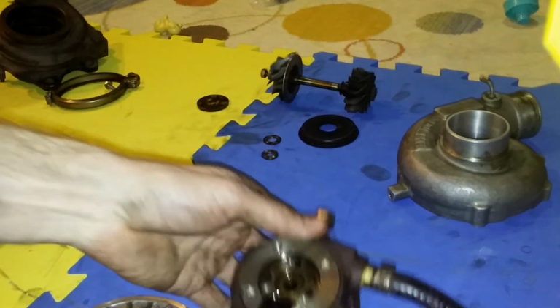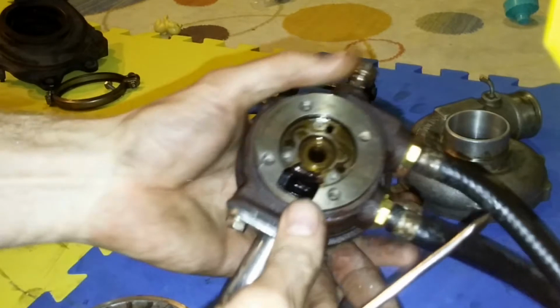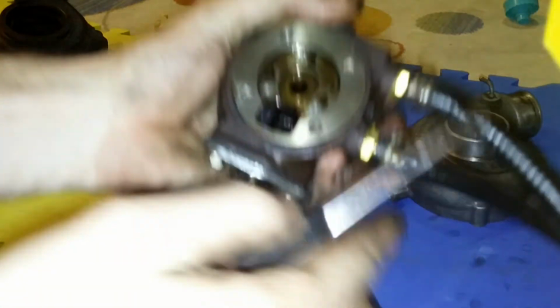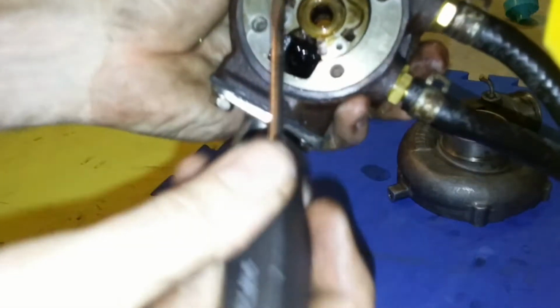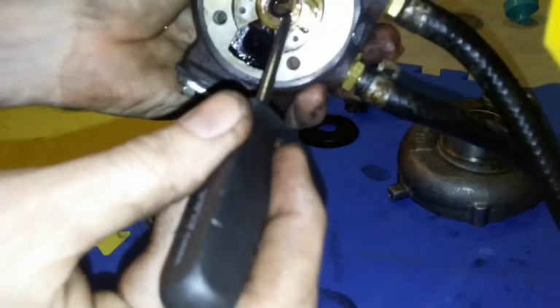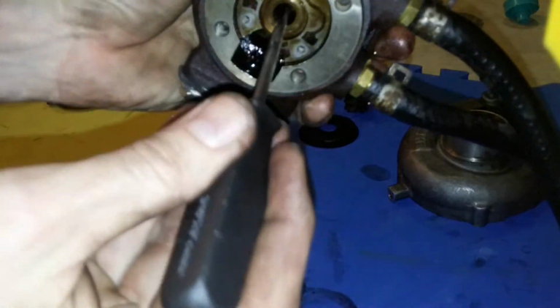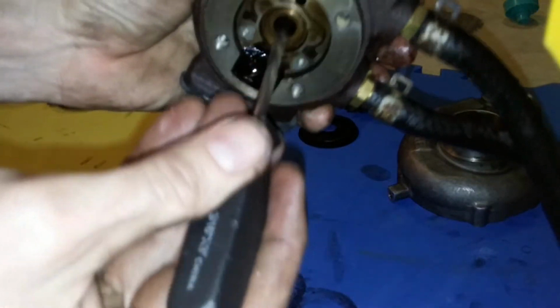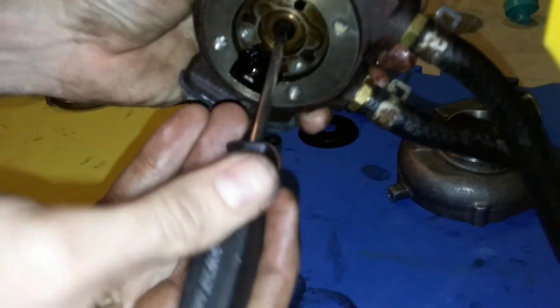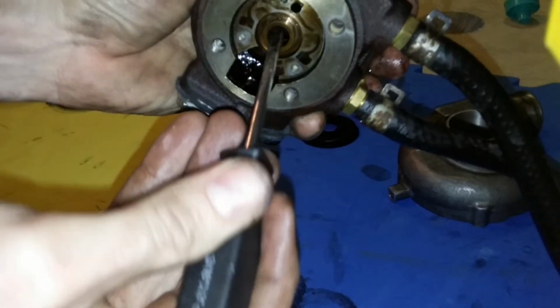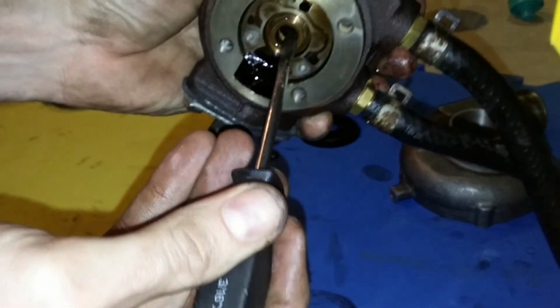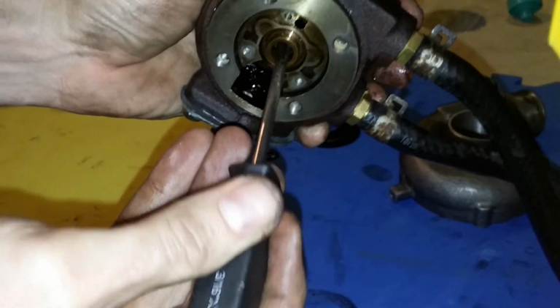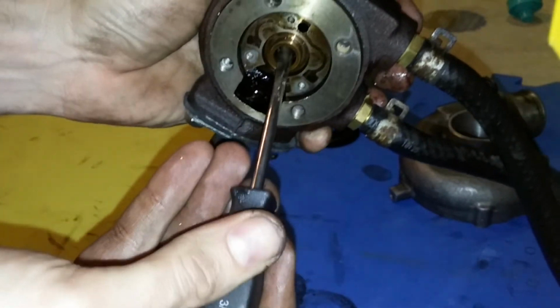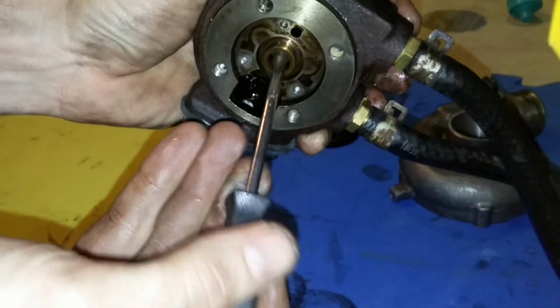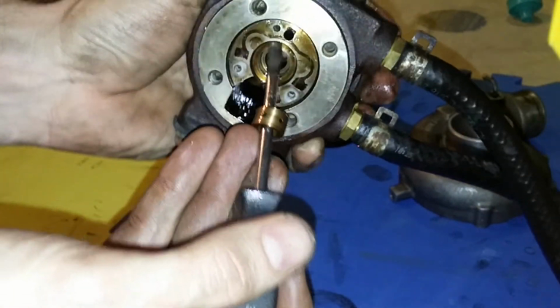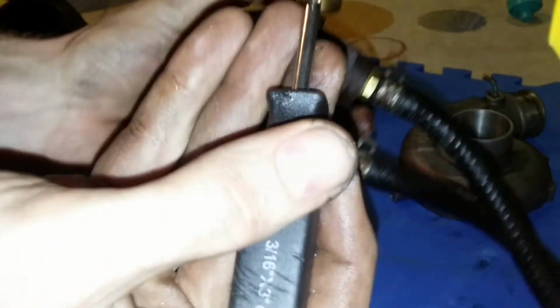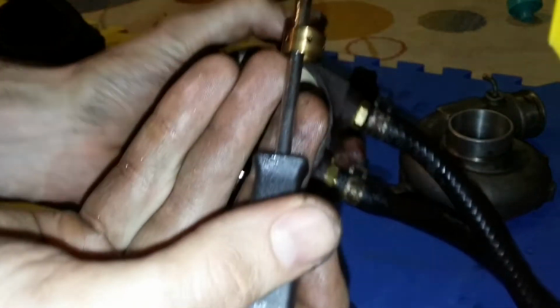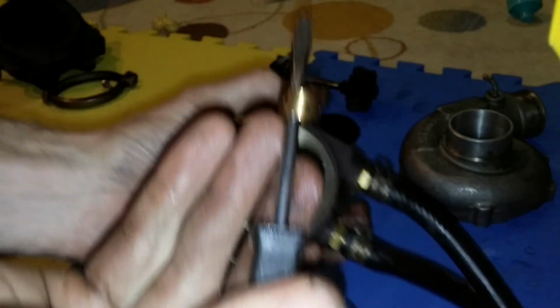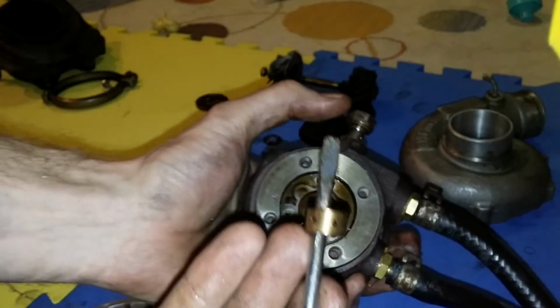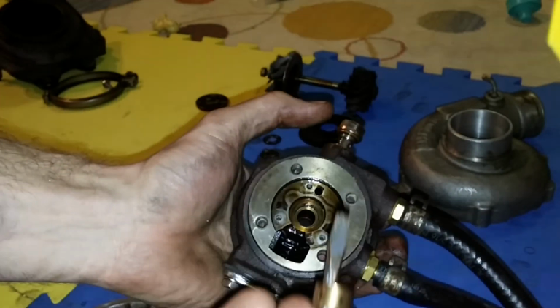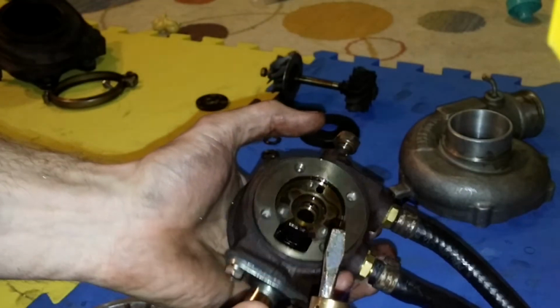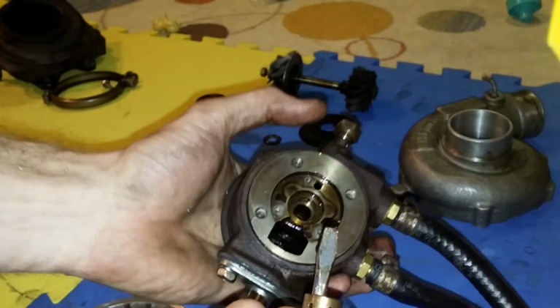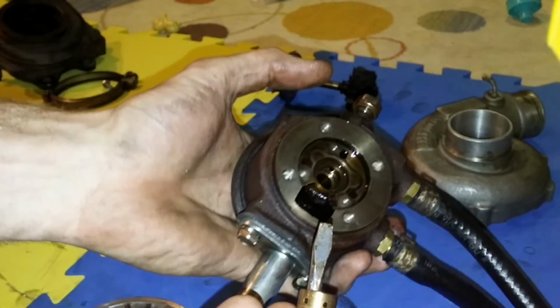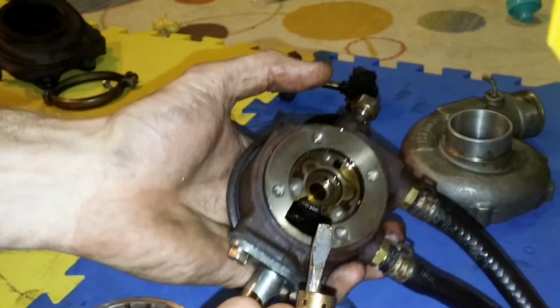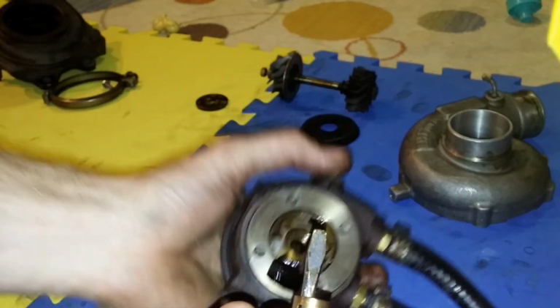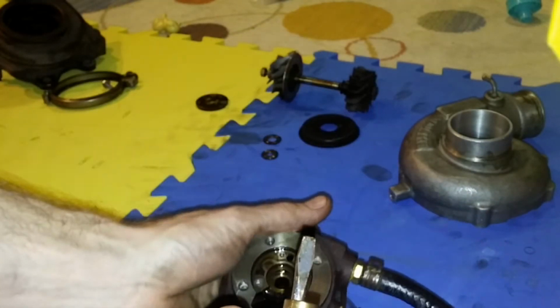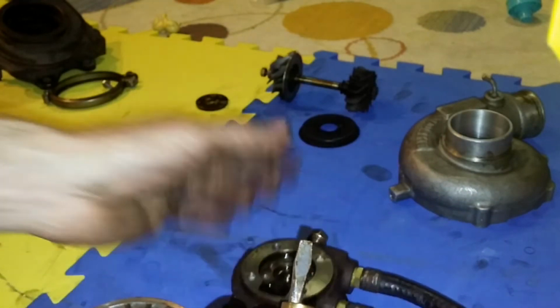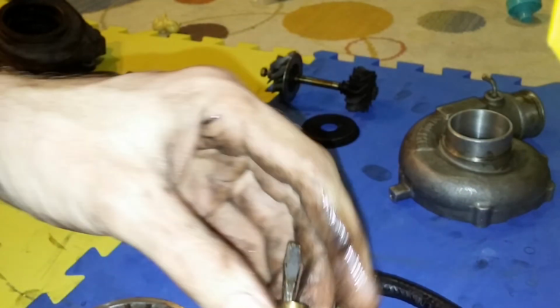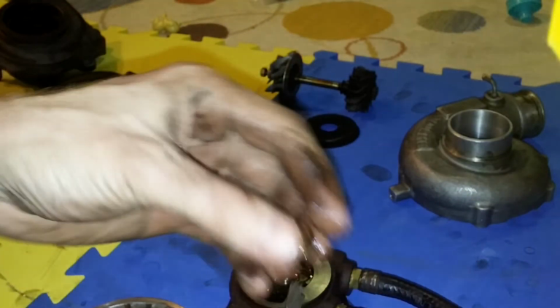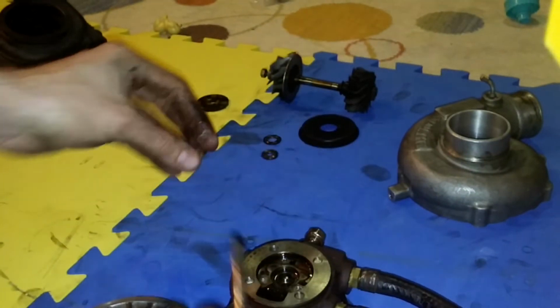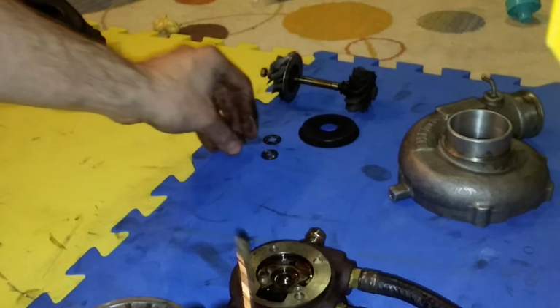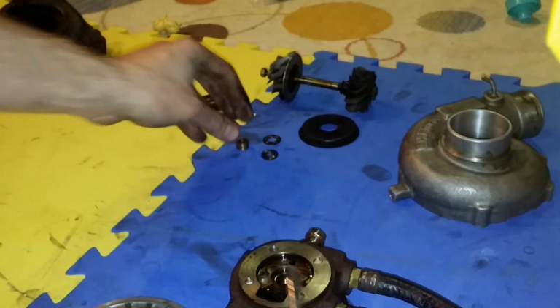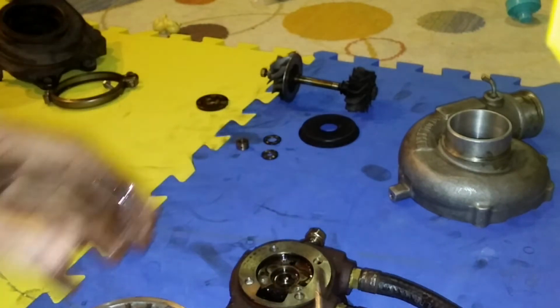And then there's the journal bearing — just pops right out. And you're done on this side until you reassemble, in reverse order of course.